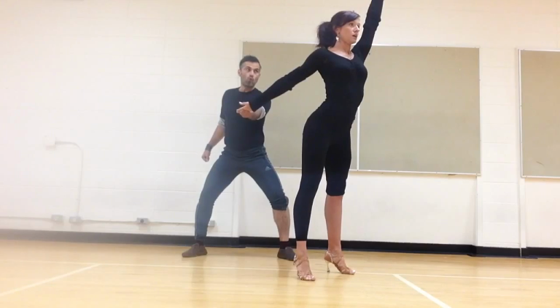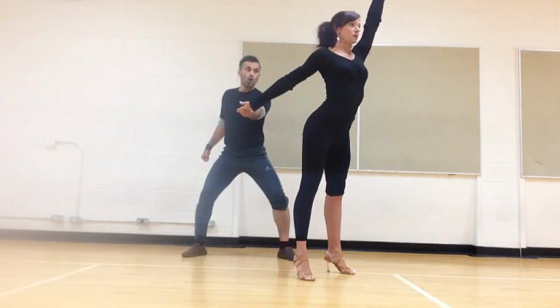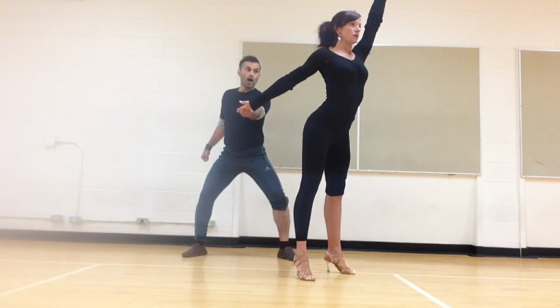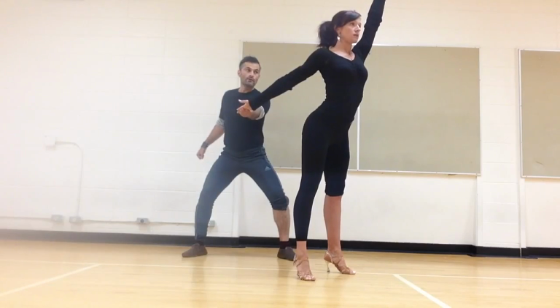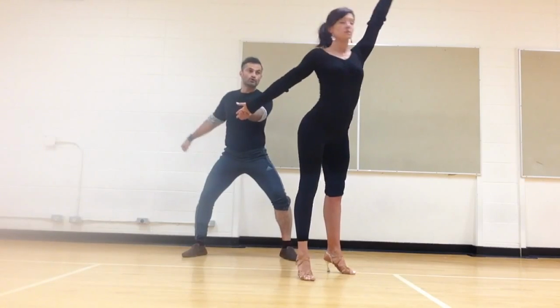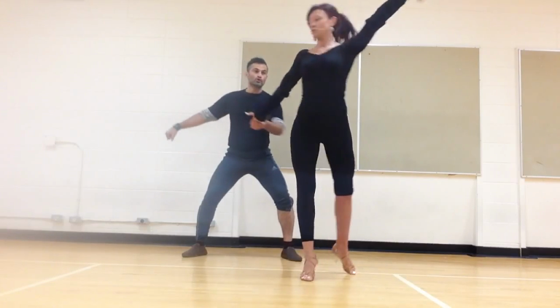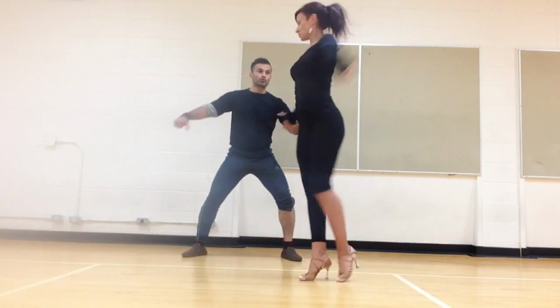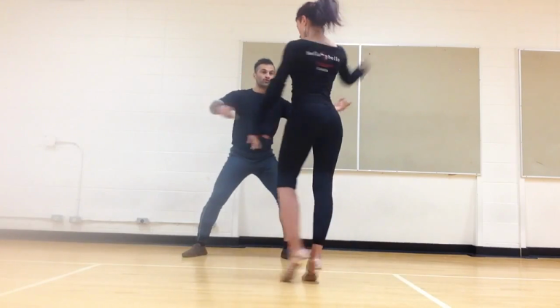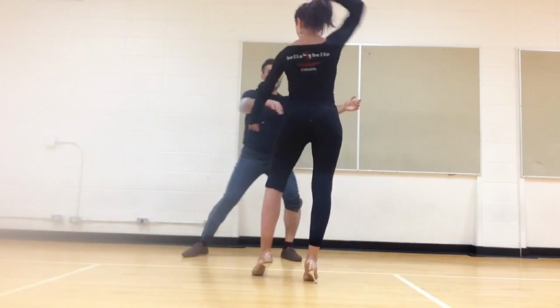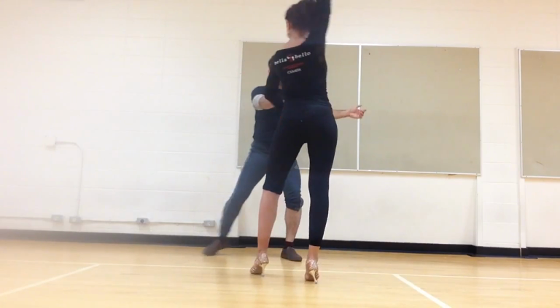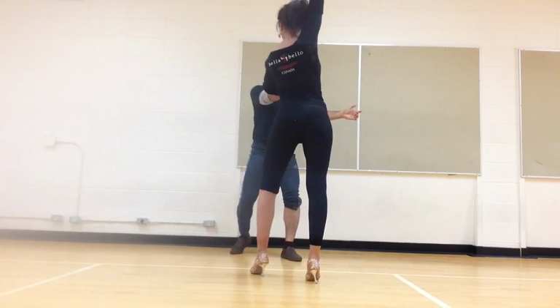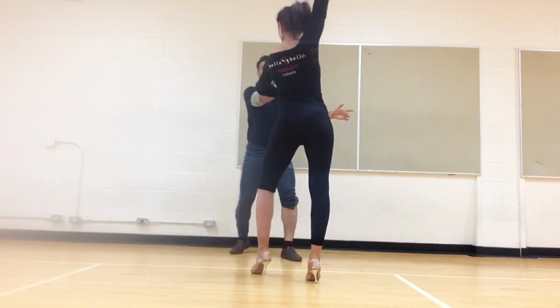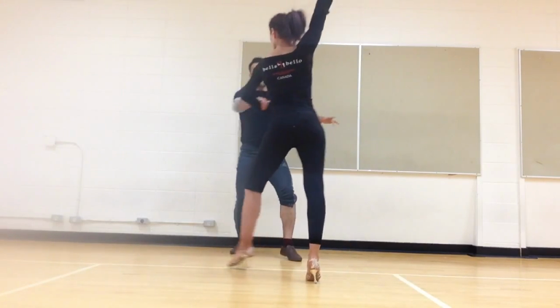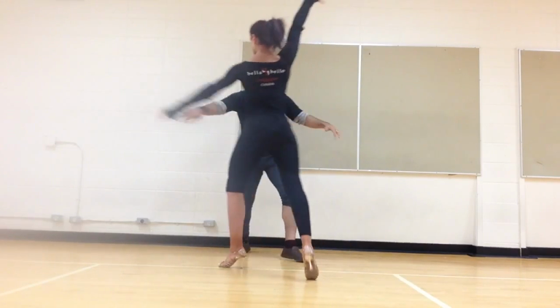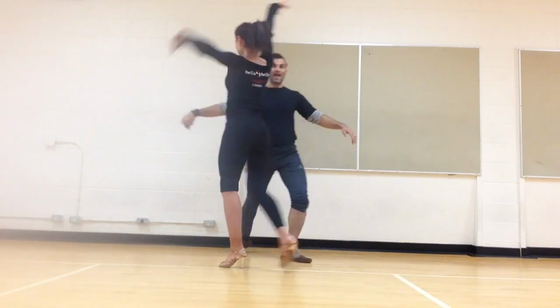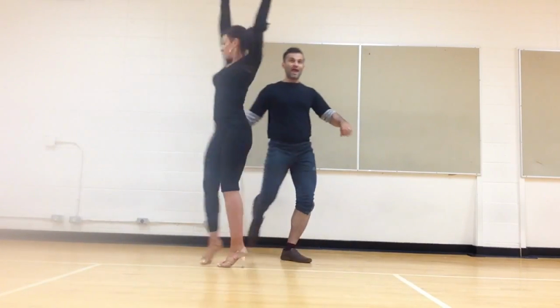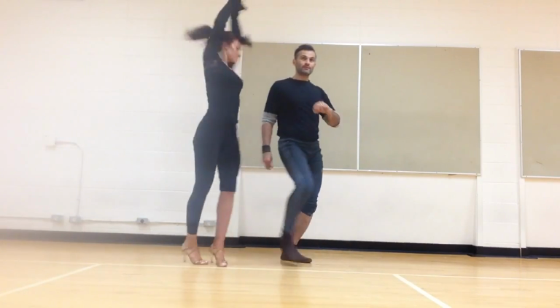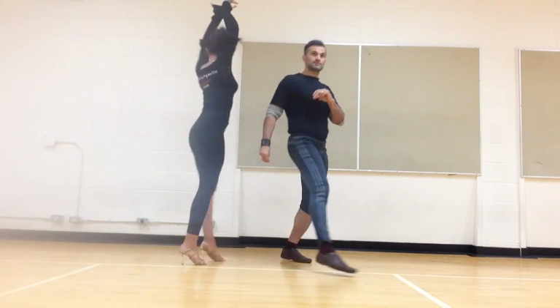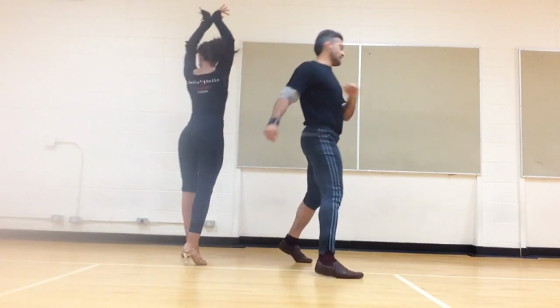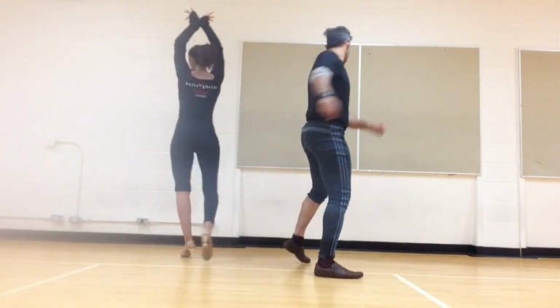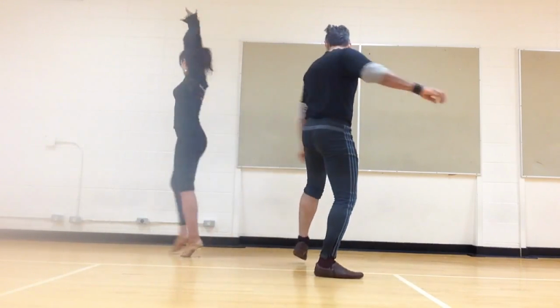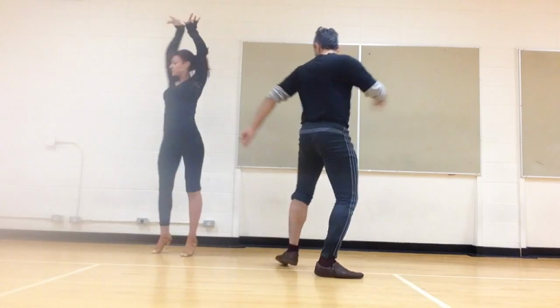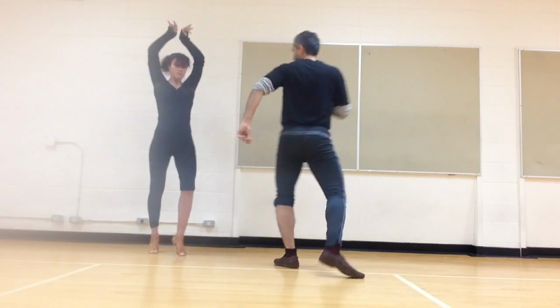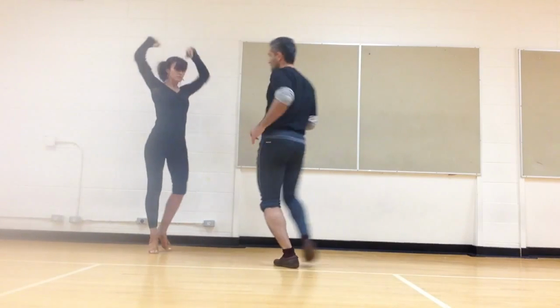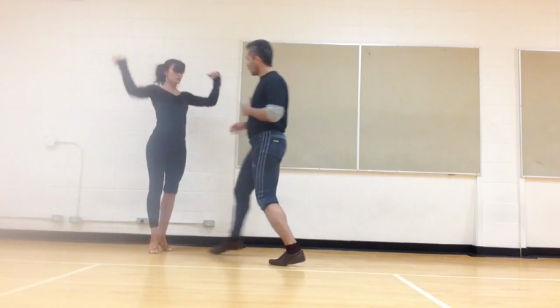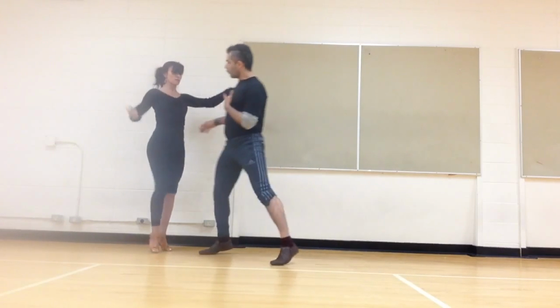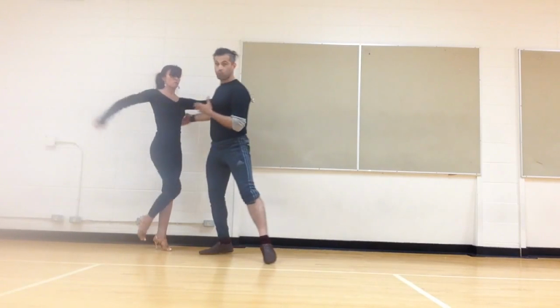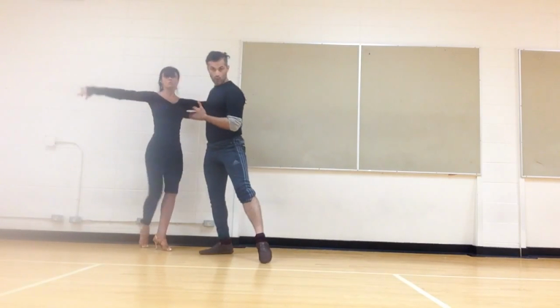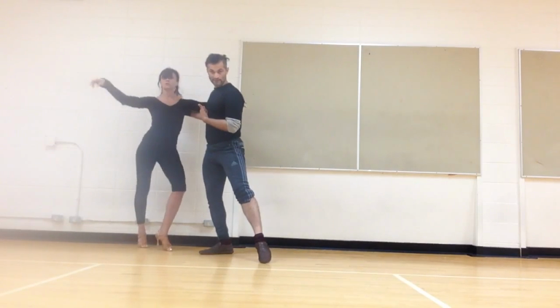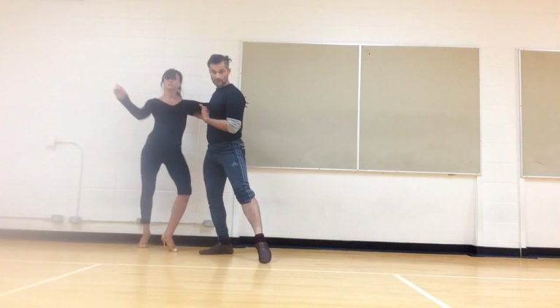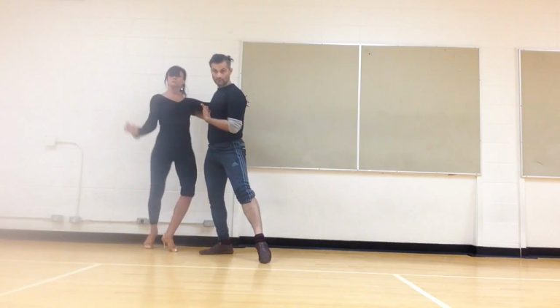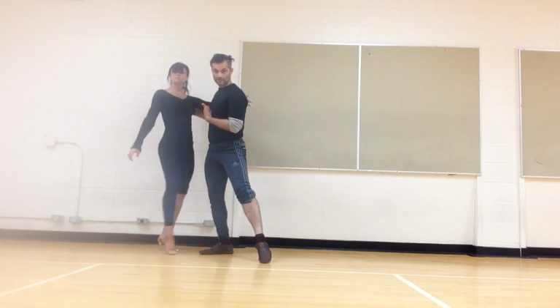One, two, three, five, and six, seven, eight, and six. We finish.